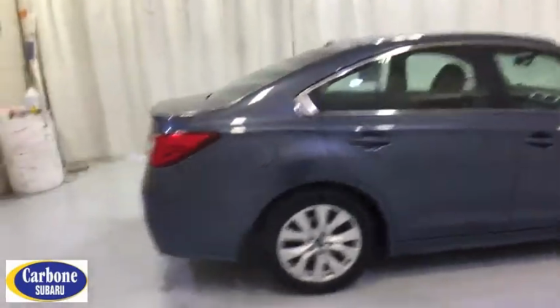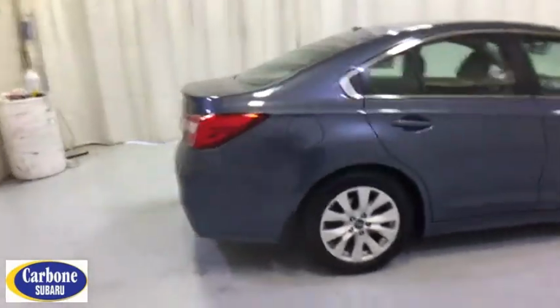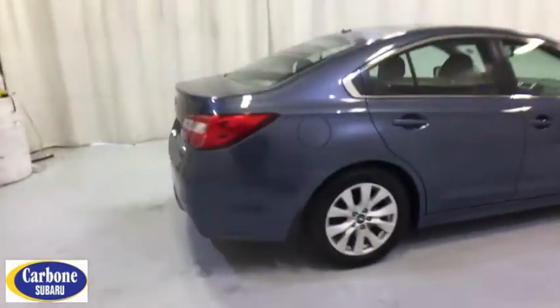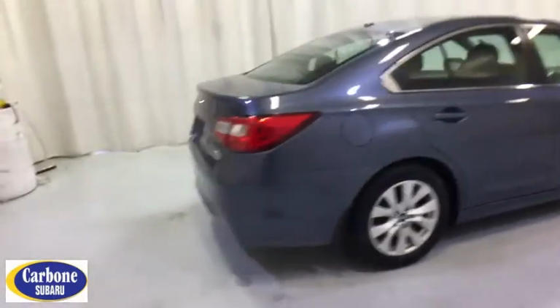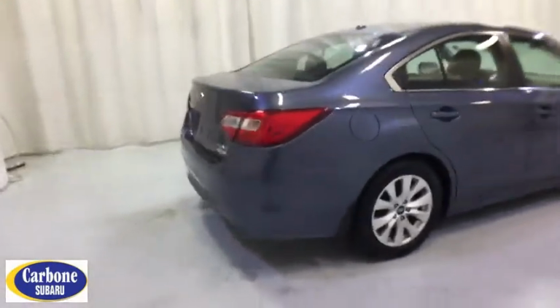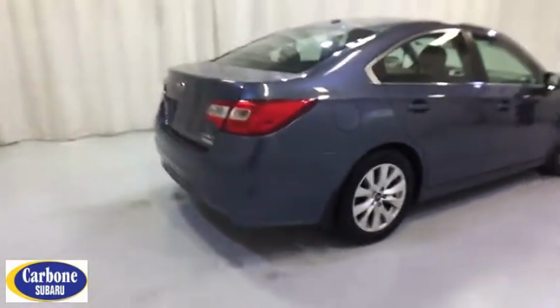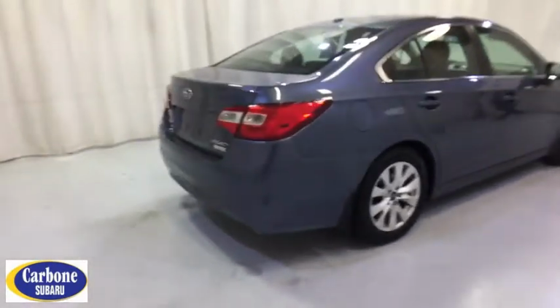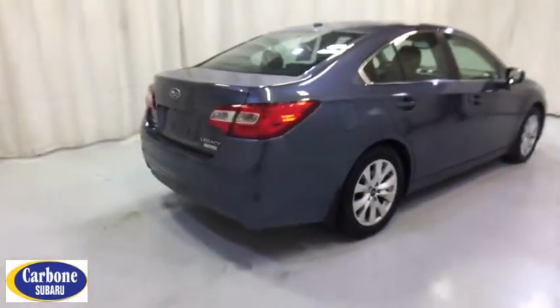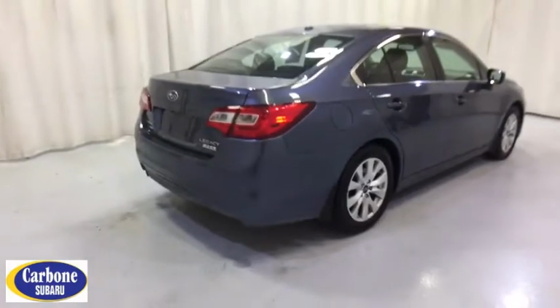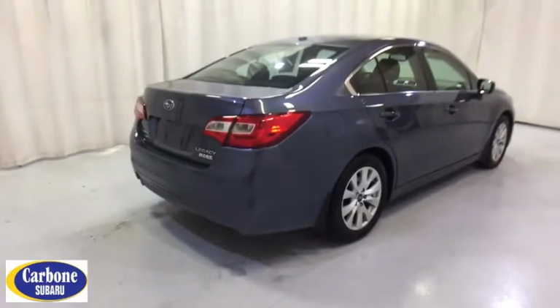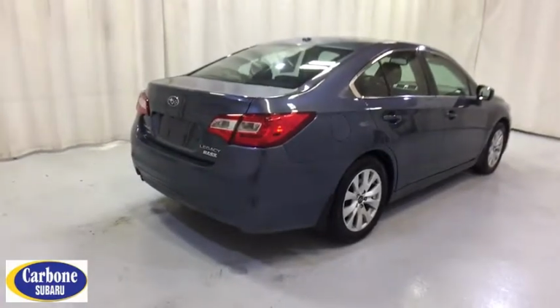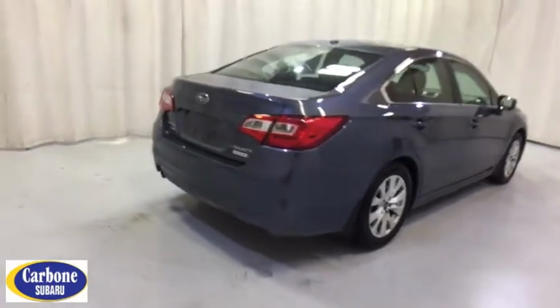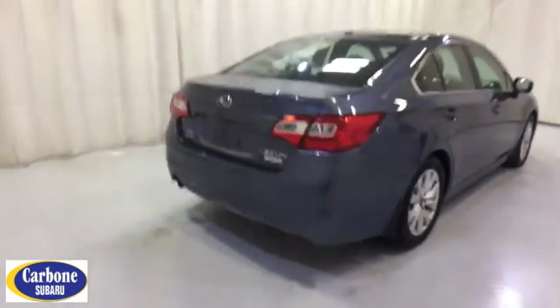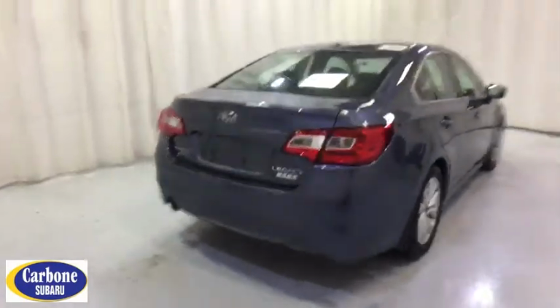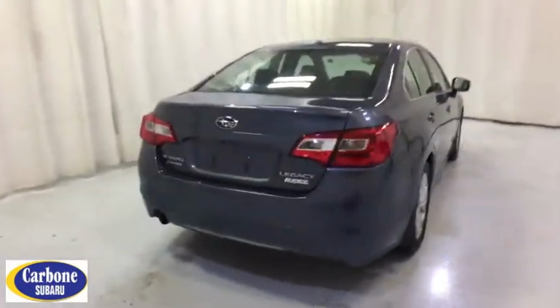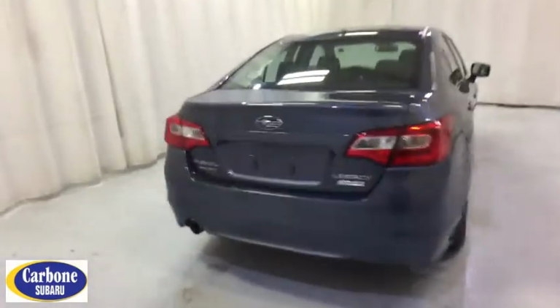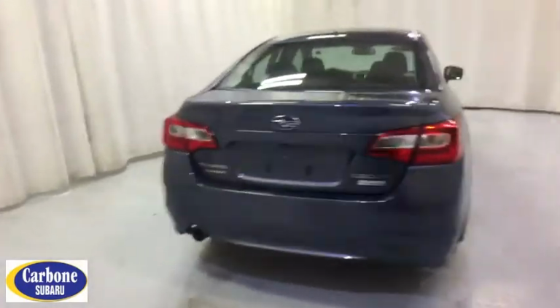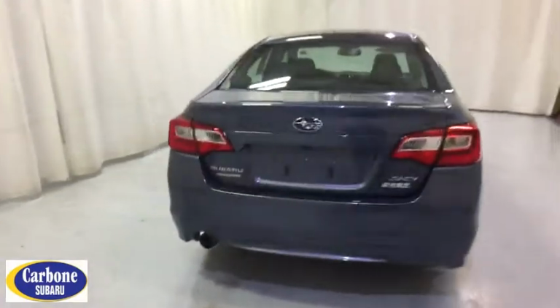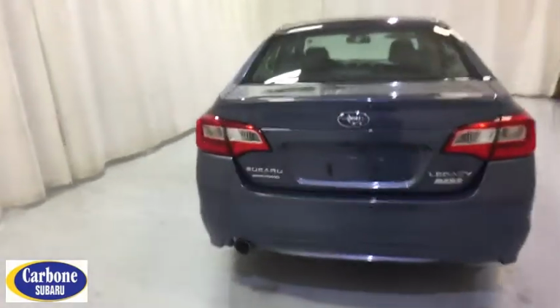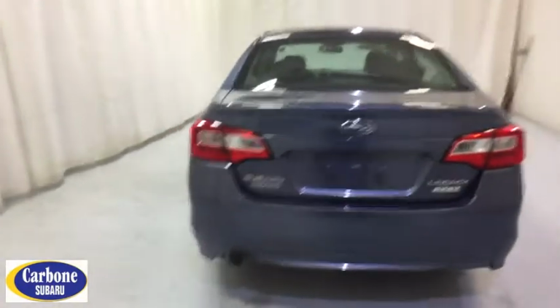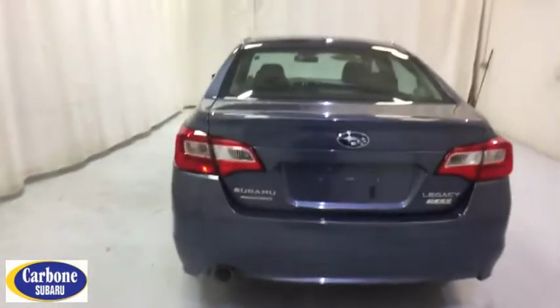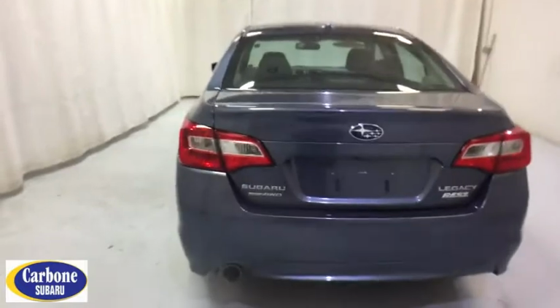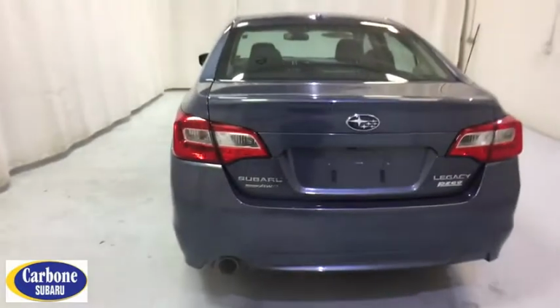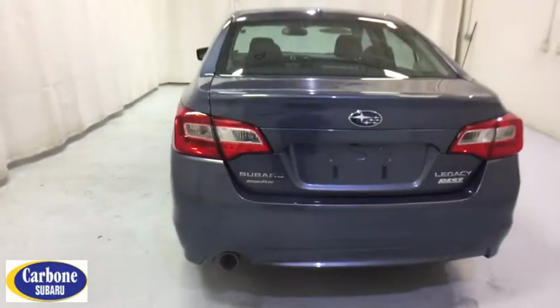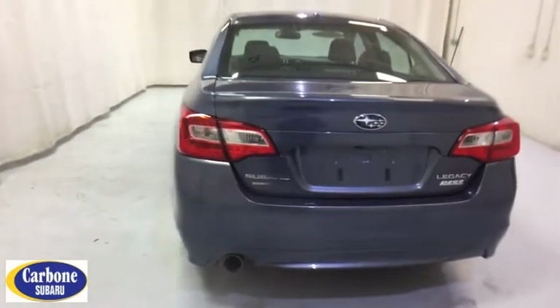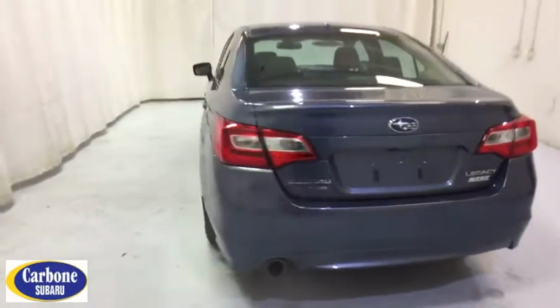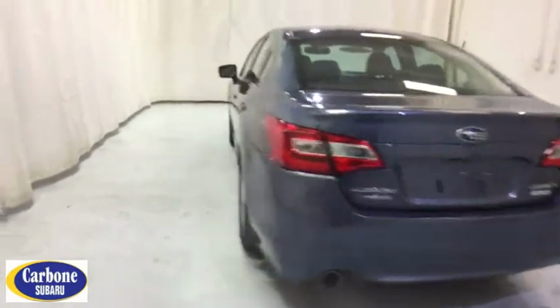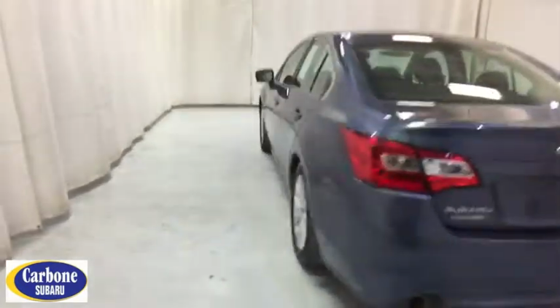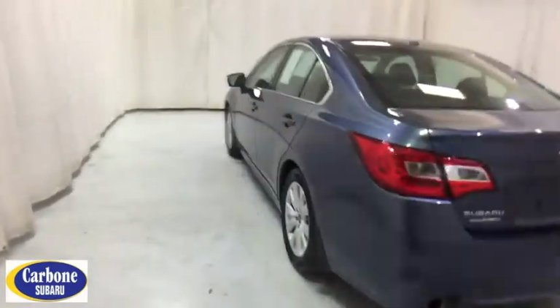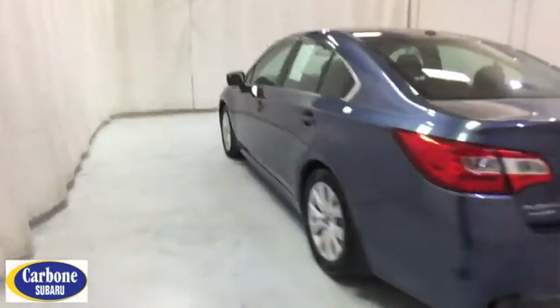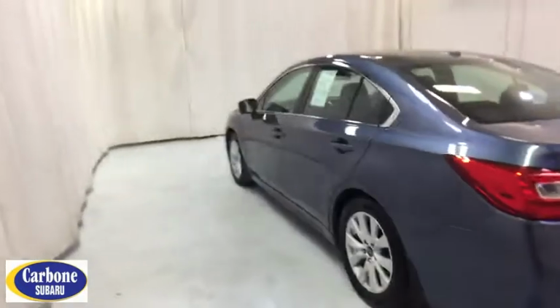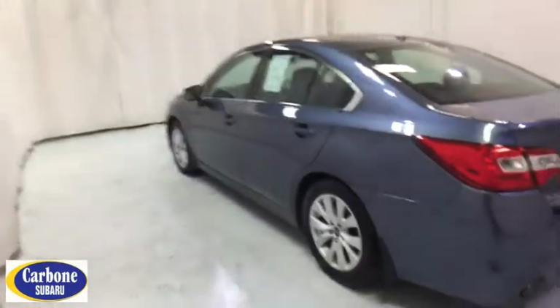Backup camera, stability control, traction control, all-wheel drive, keyless entry, steering wheel audio controls, anti-lock braking system, Bluetooth, leather-wrapped steering wheel, adjustable steering wheel, power steering.